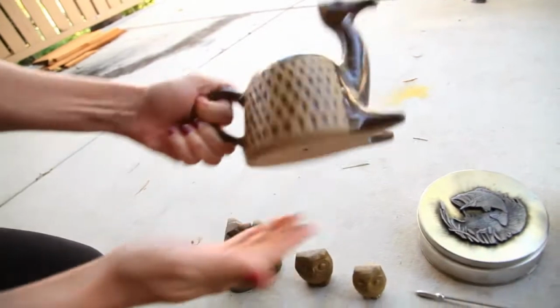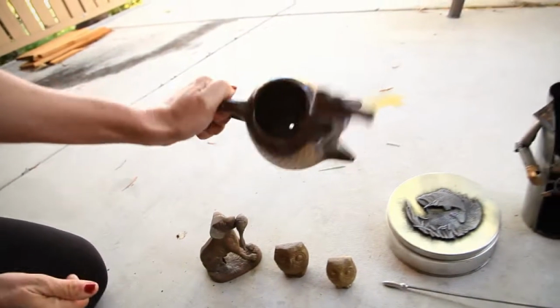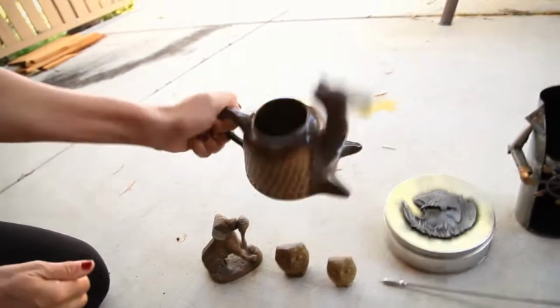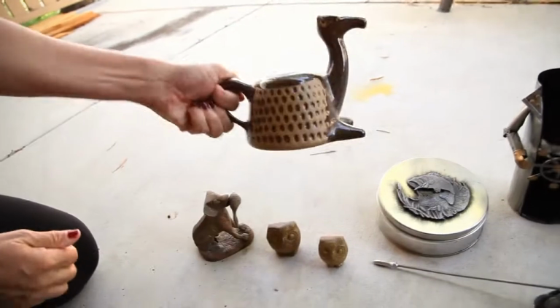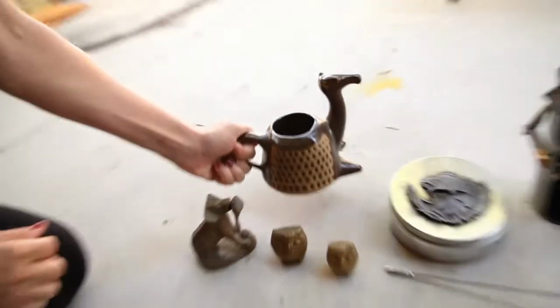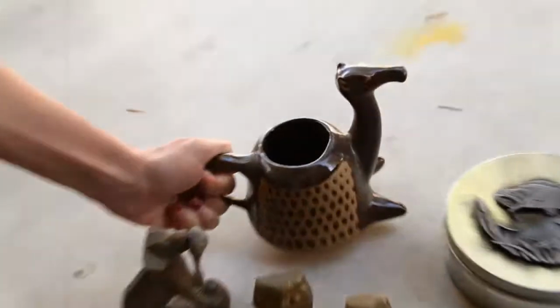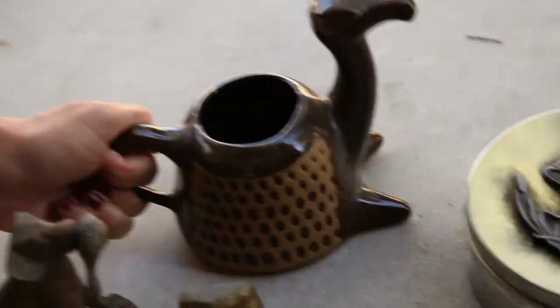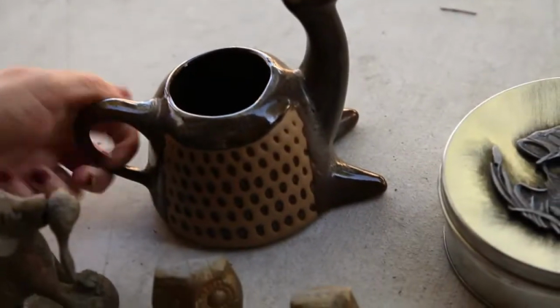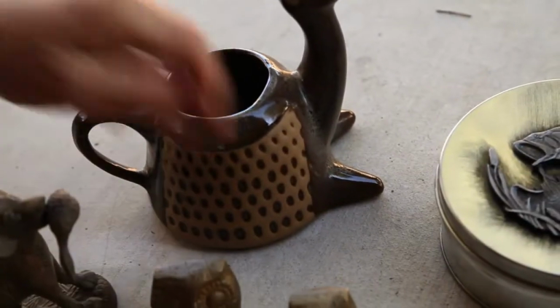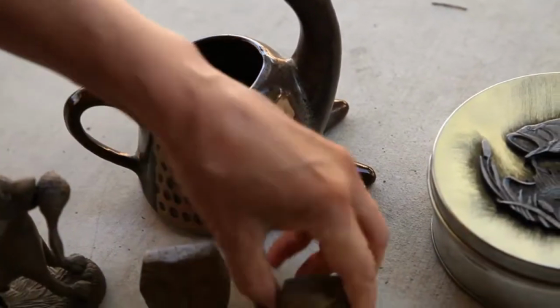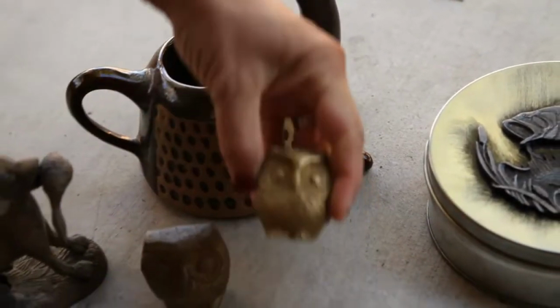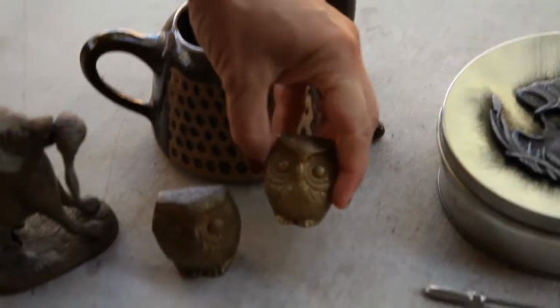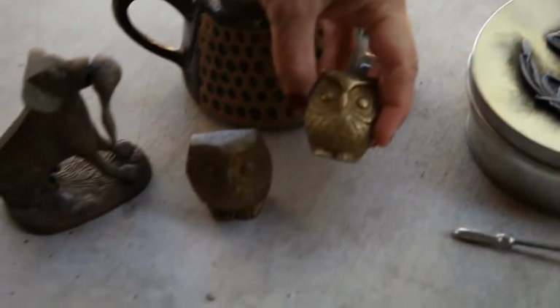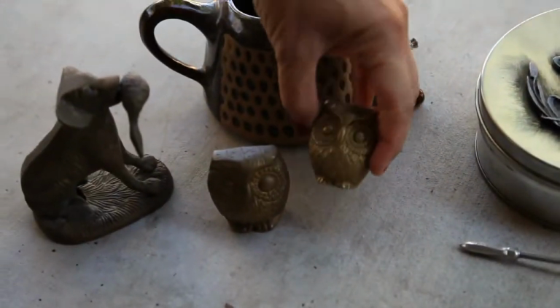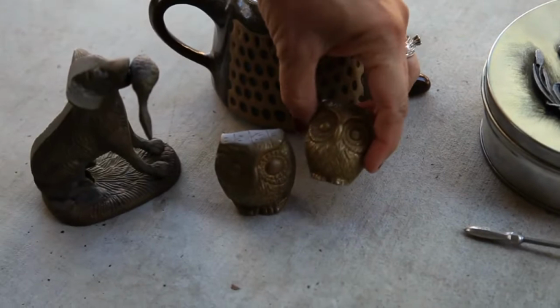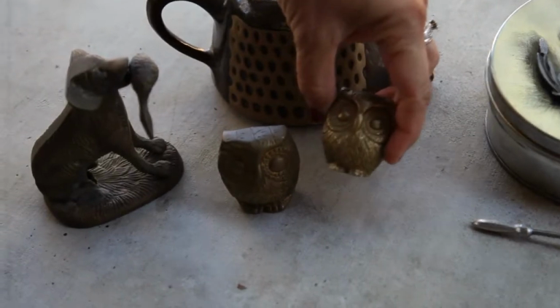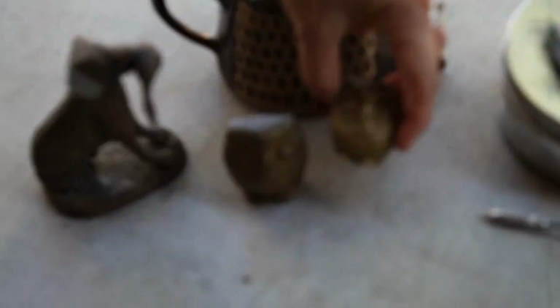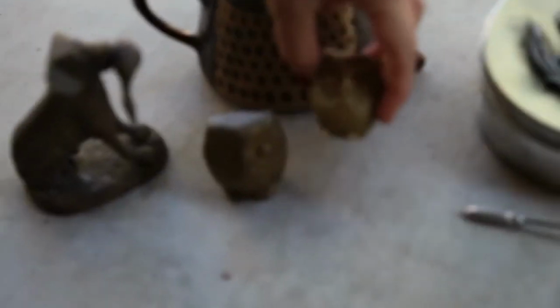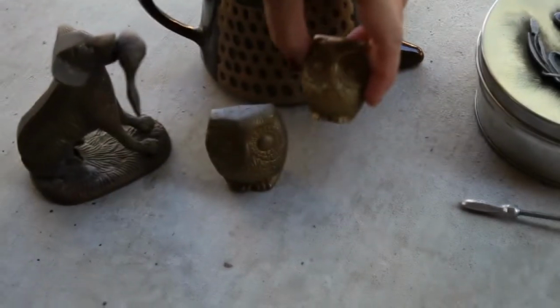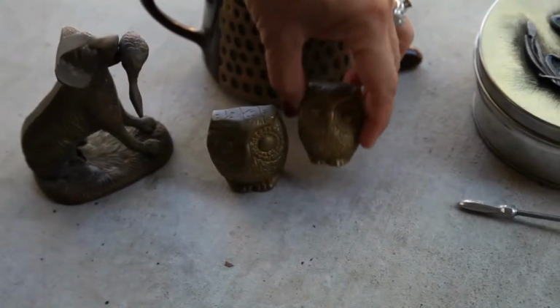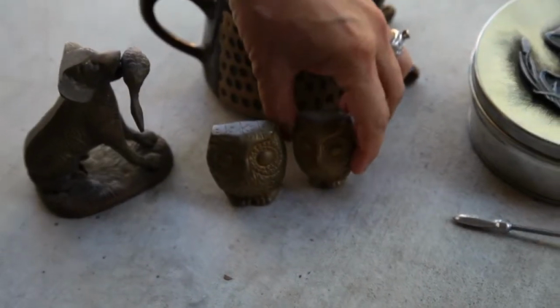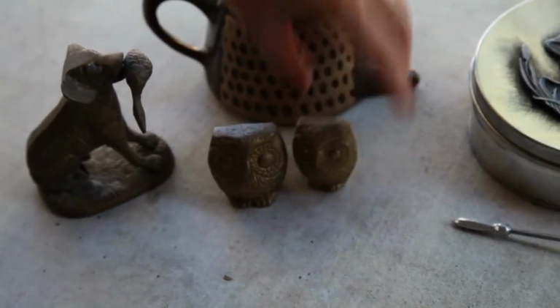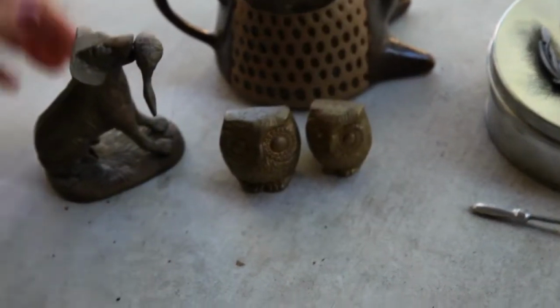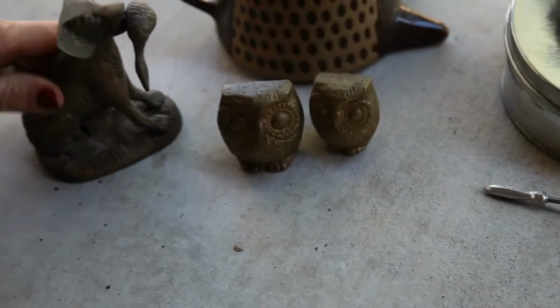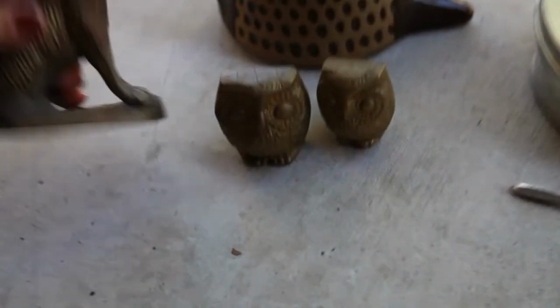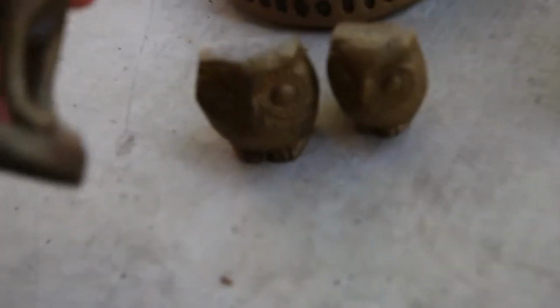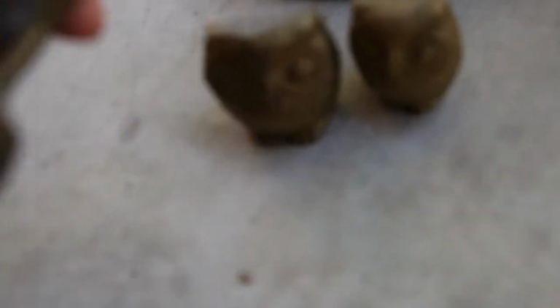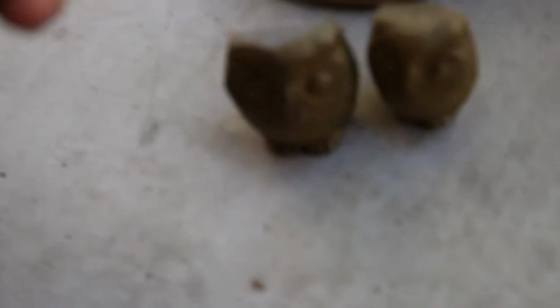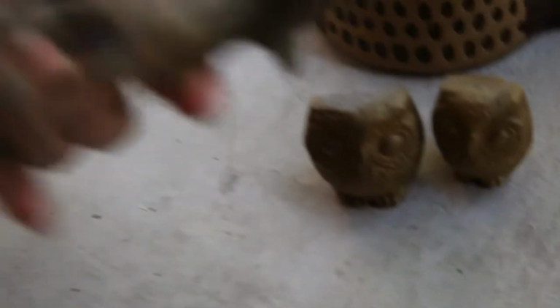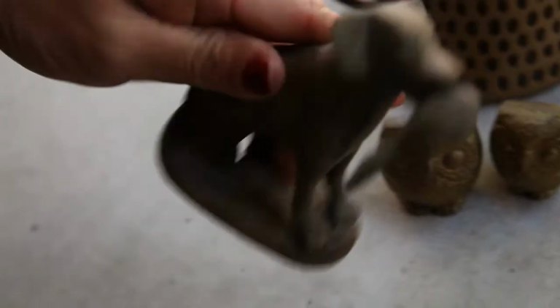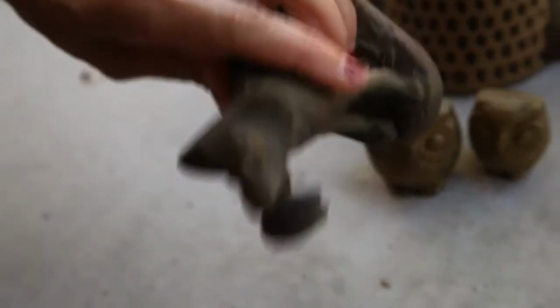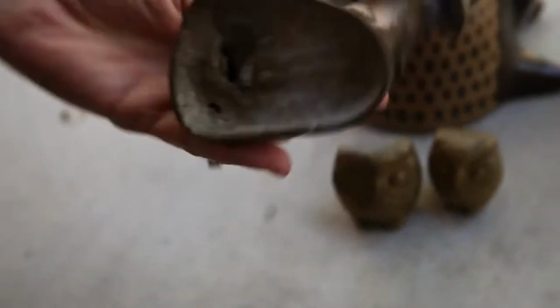Then I found some animal items. For people who collect camels, this is actually a planter — I thought it was cute. A couple of vintage brass owls I bought for a buck apiece, probably sell those for $19.99, and a cool little brass dog with a pheasant or a duck in his mouth.